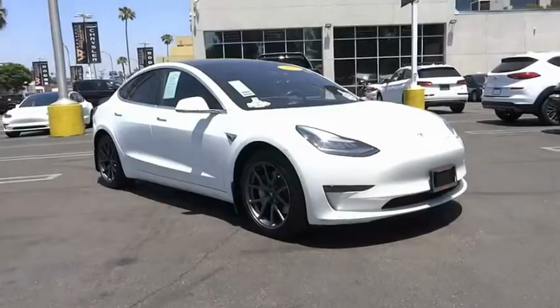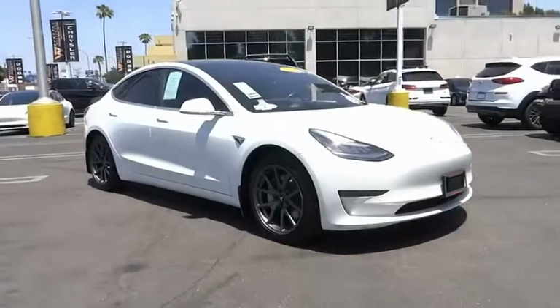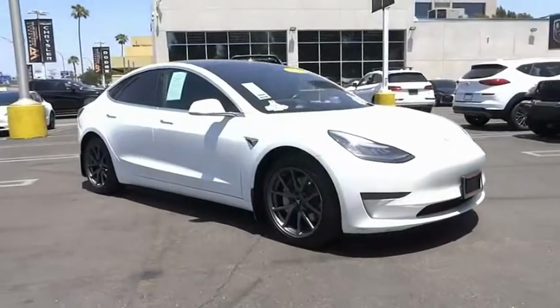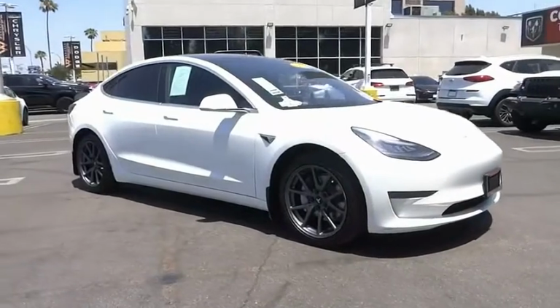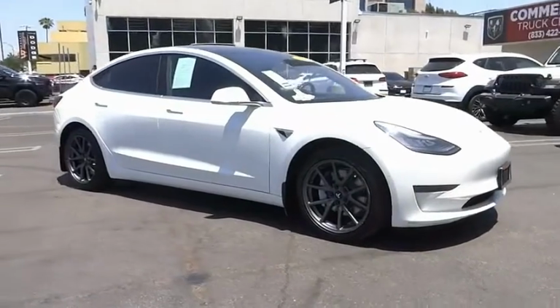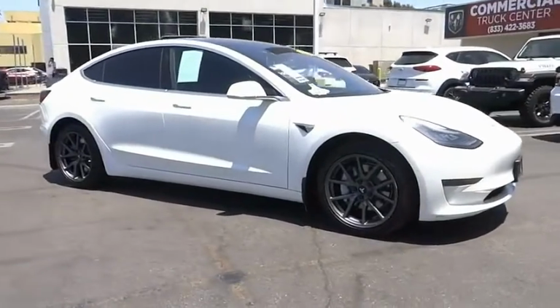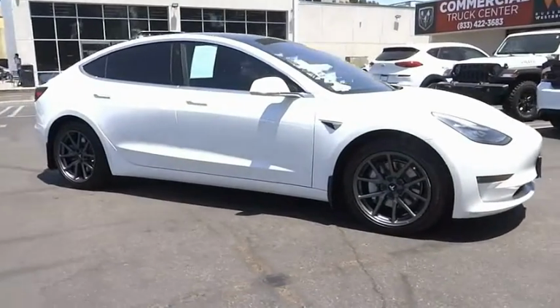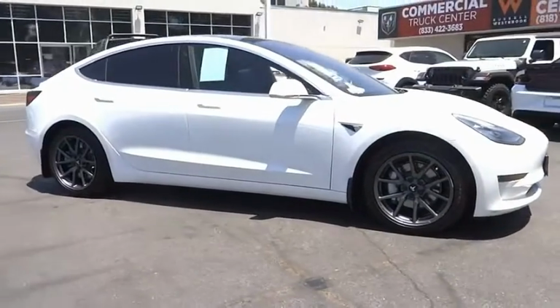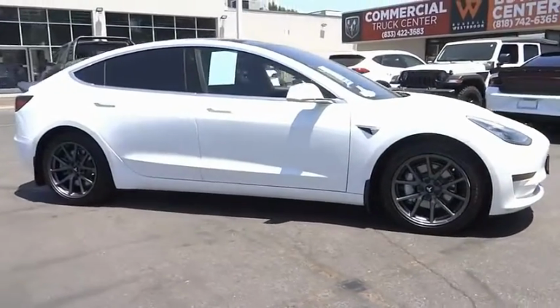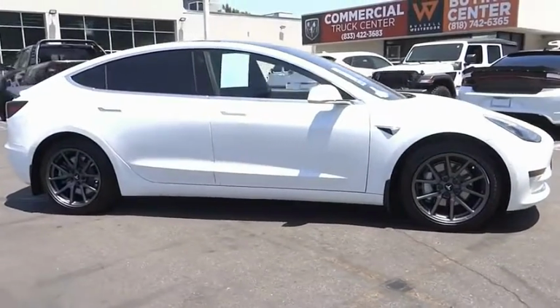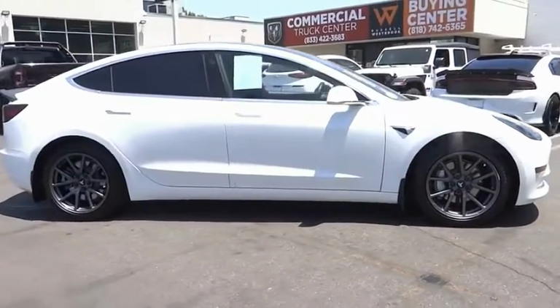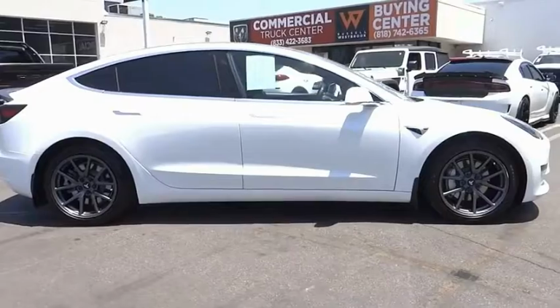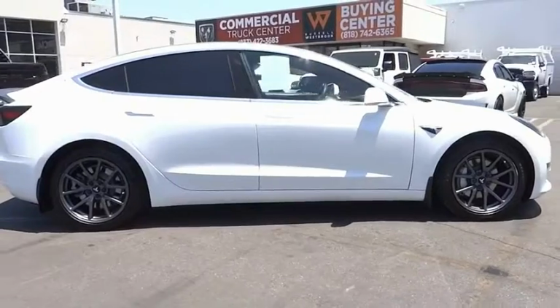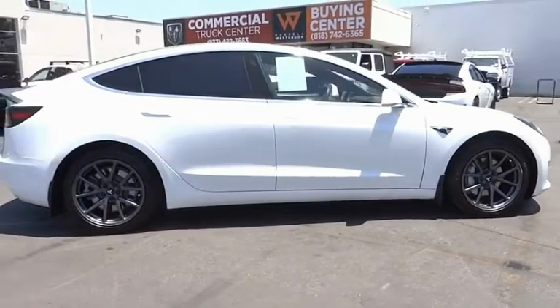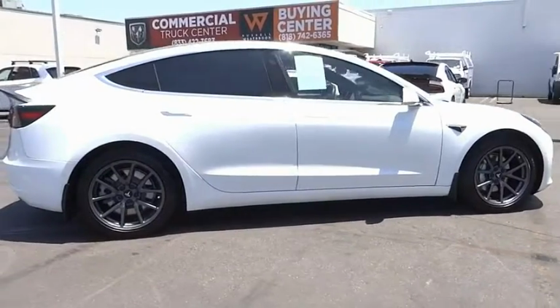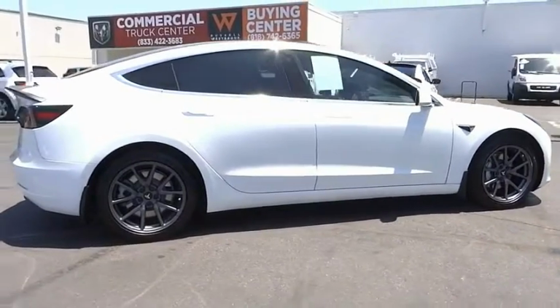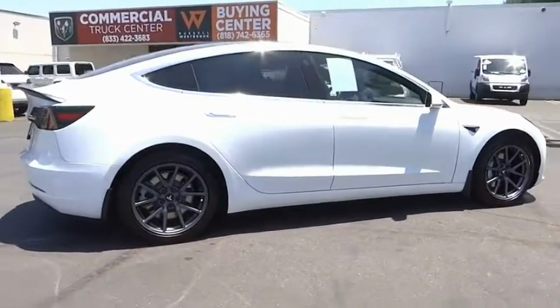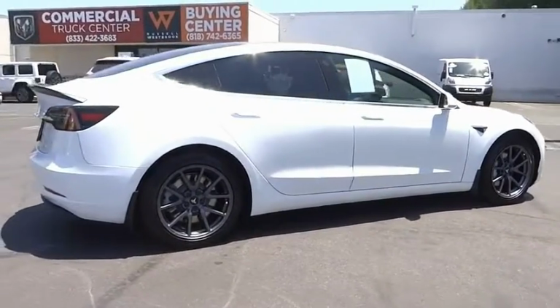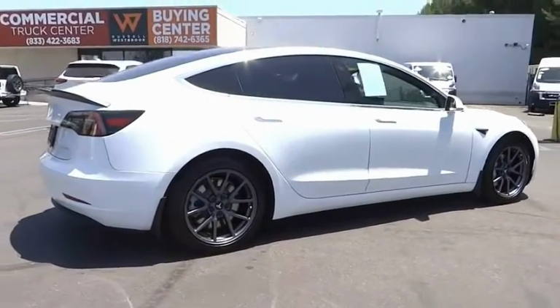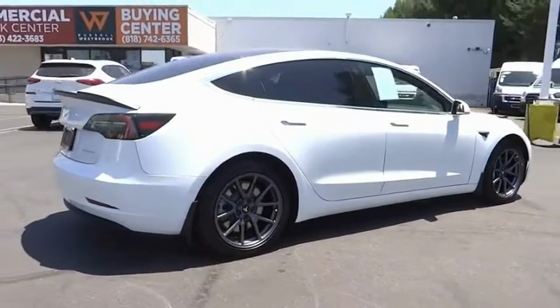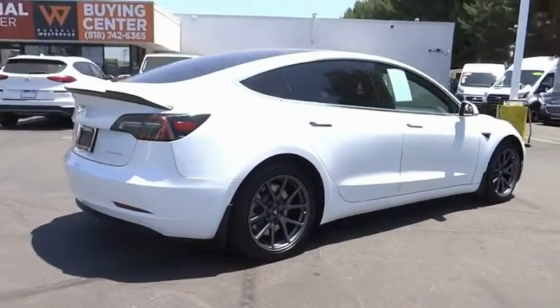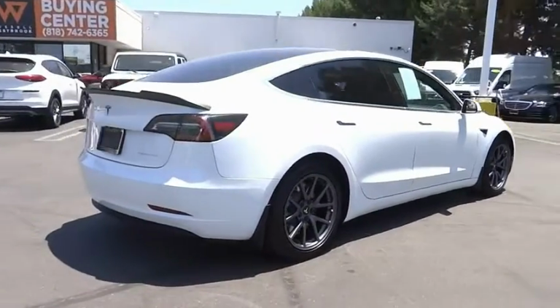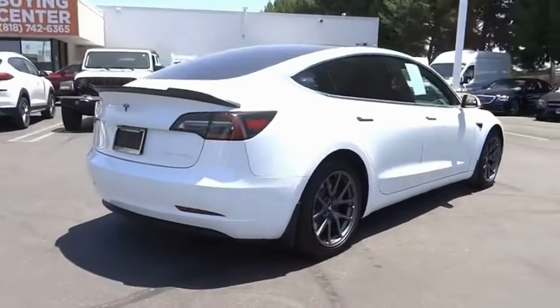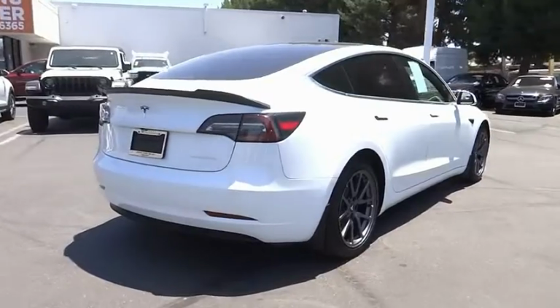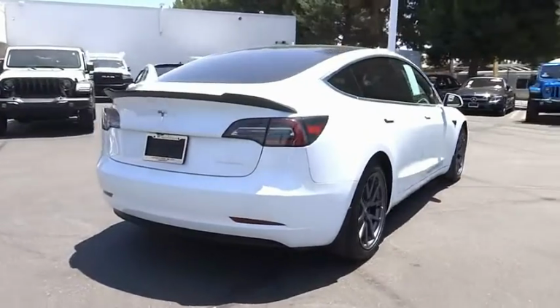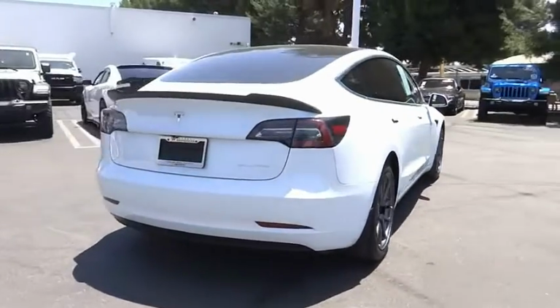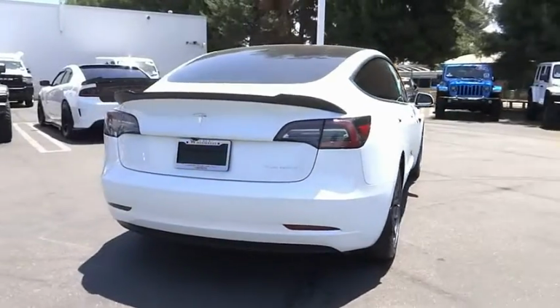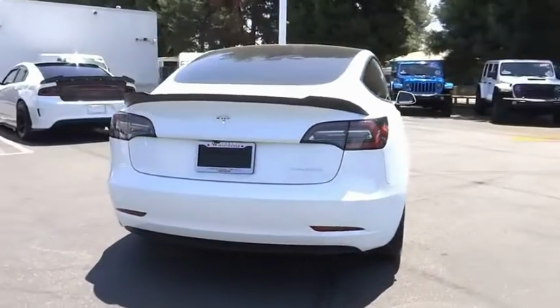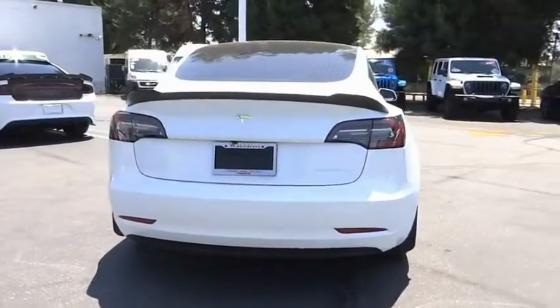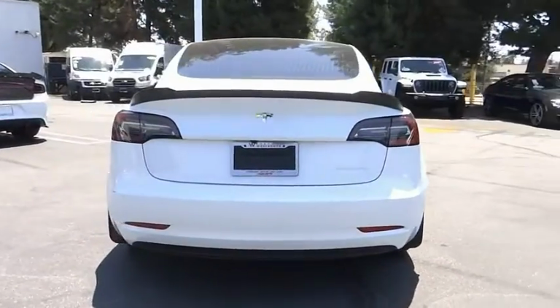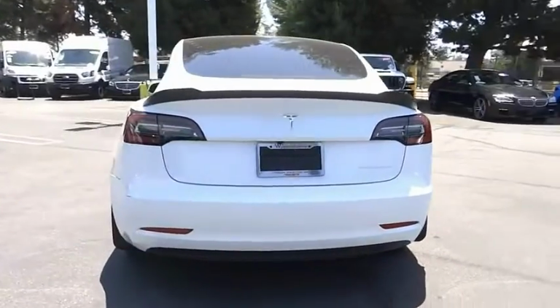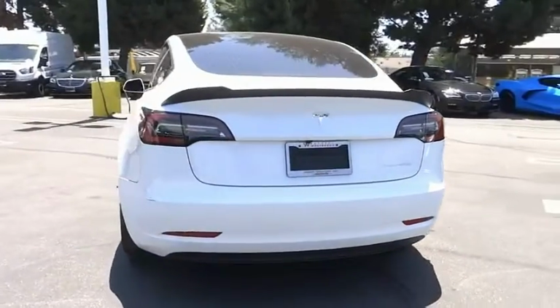Looking for the right vehicle? Check out the 2020 Model 3. The Tesla Model 3 was built for safety, technology, efficiency, and acceleration. That rare combination makes this a vehicle for the ages.